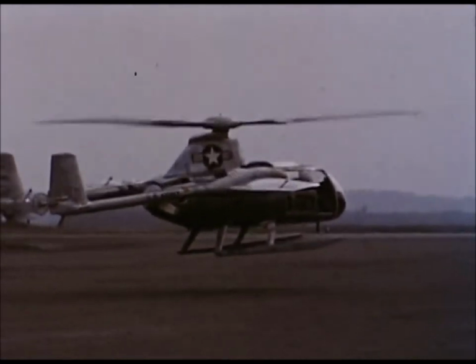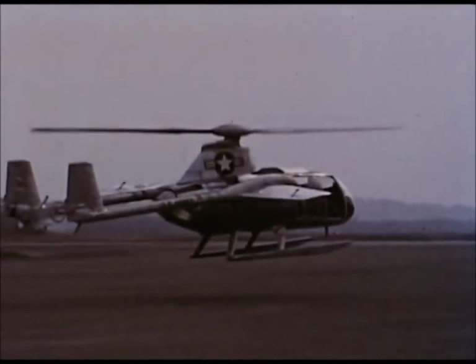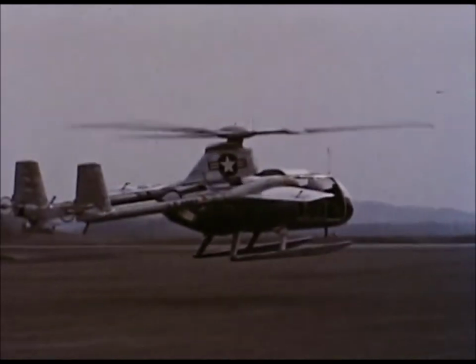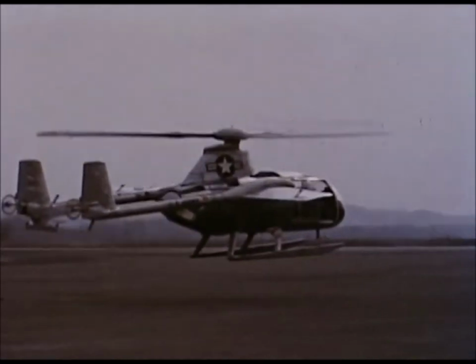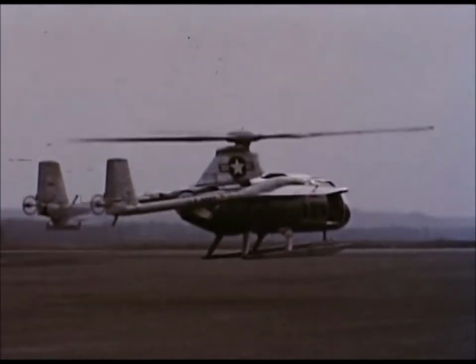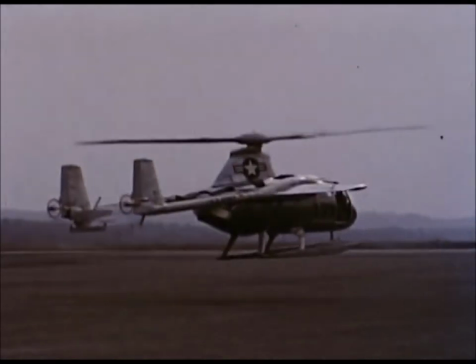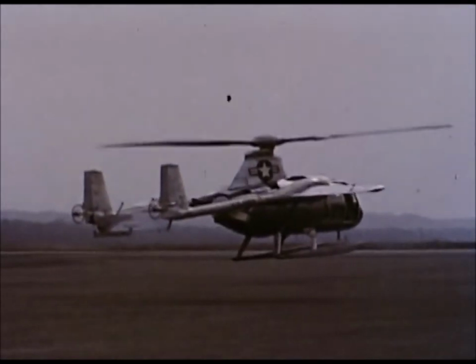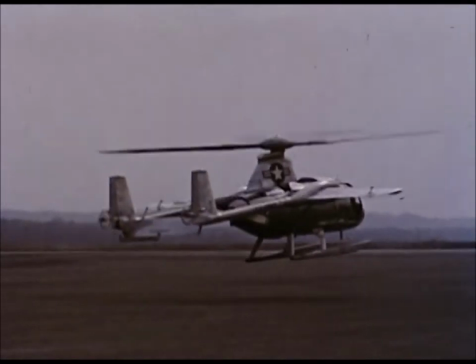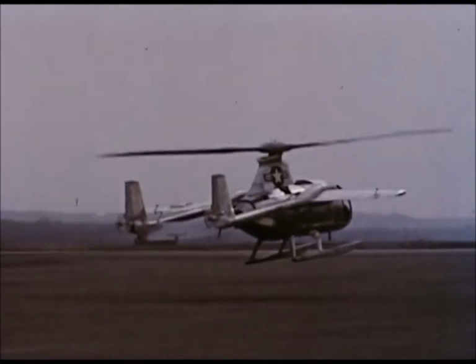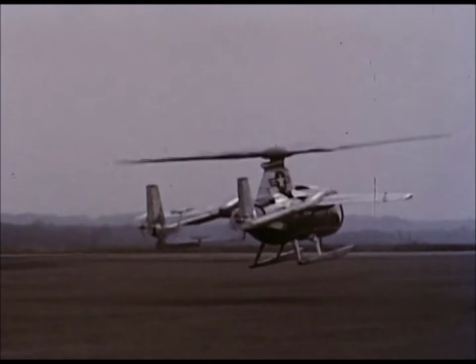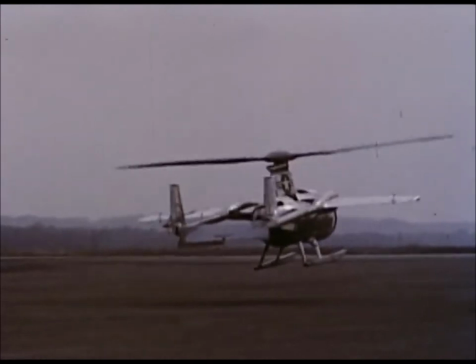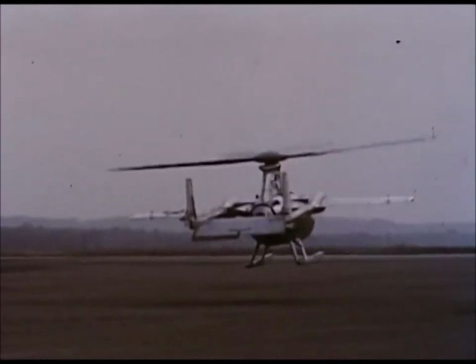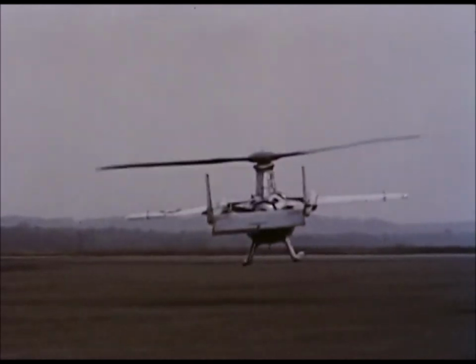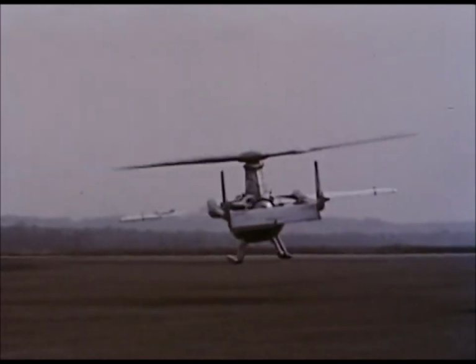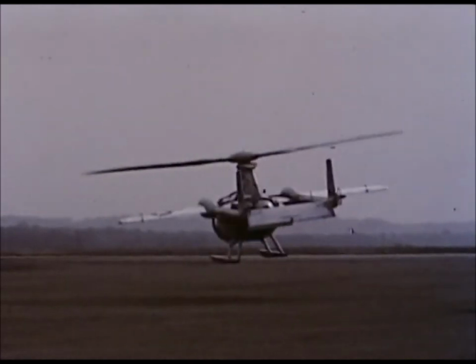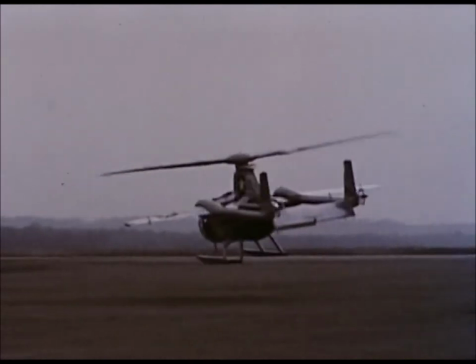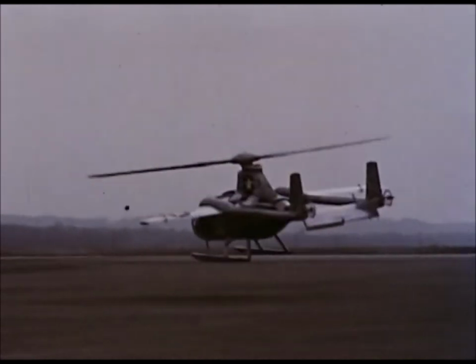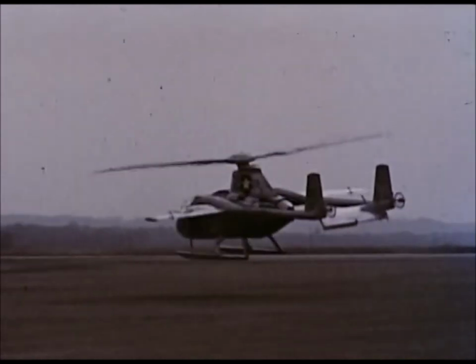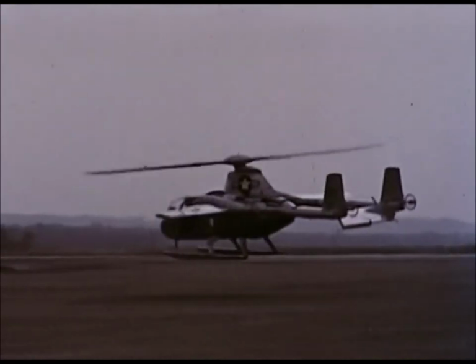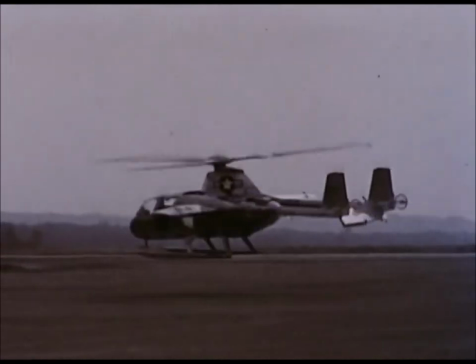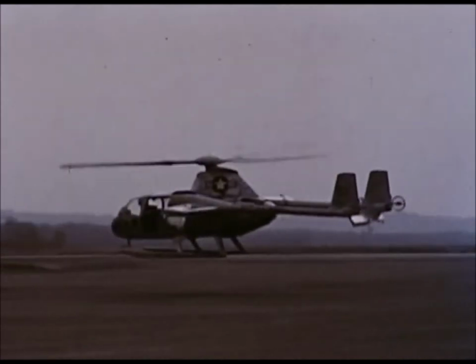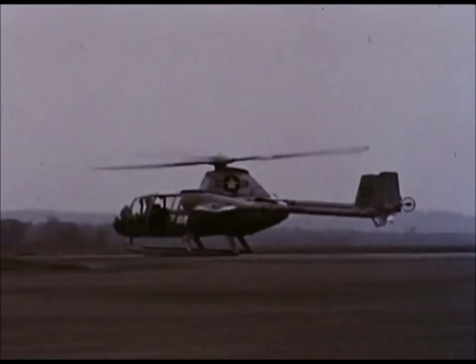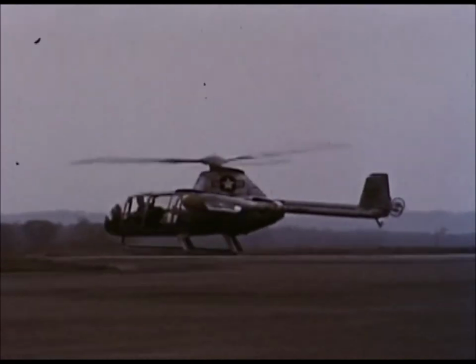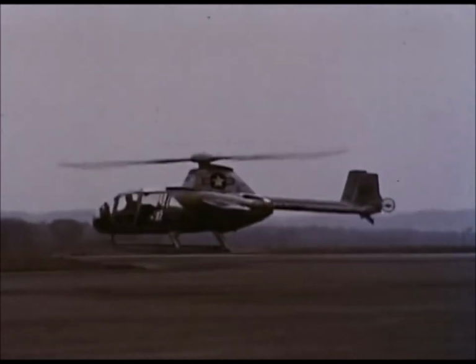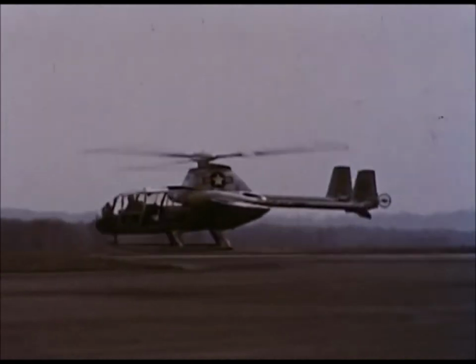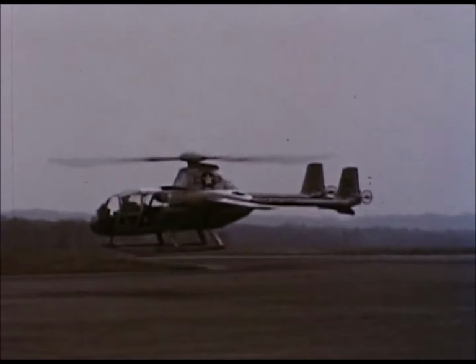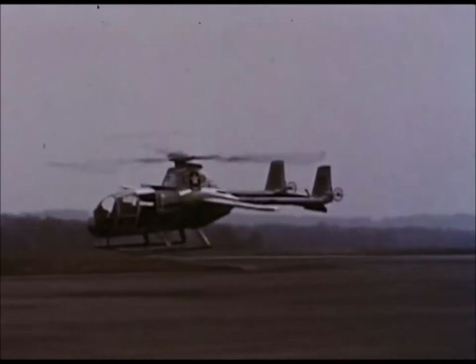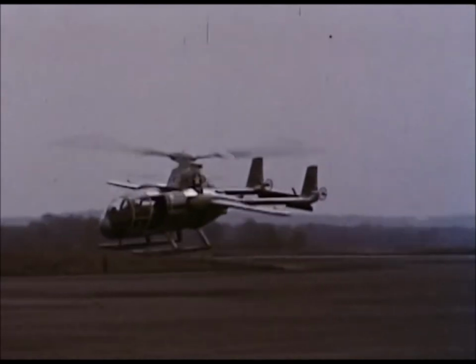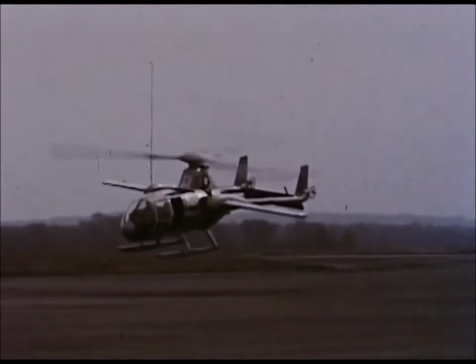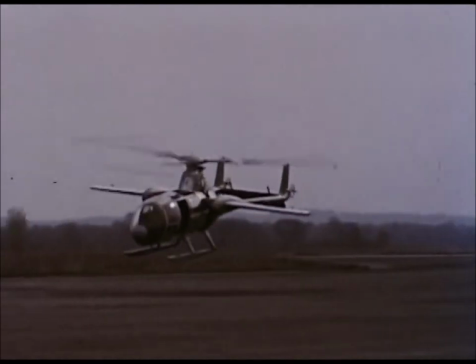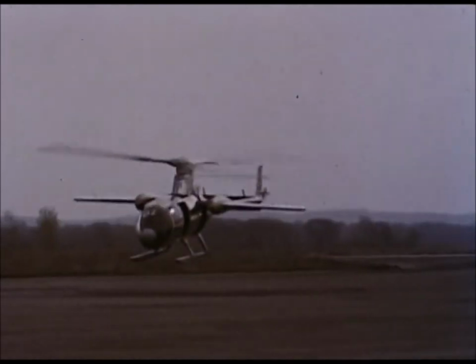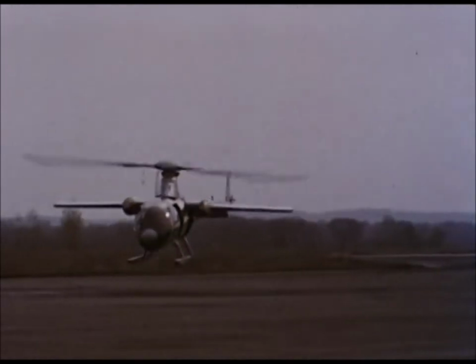In 1951, following two years of basic research, McDonnell Aircraft of St. Louis, in conjunction with the Army and Air Force, began design and development of the XB-1.